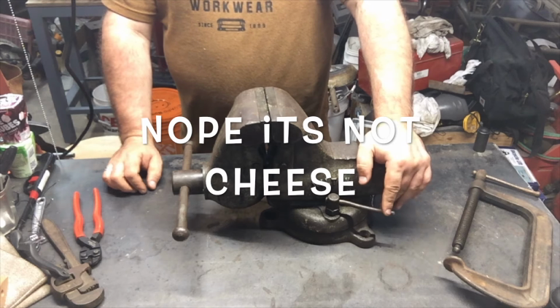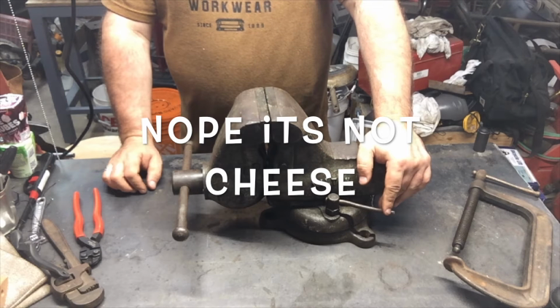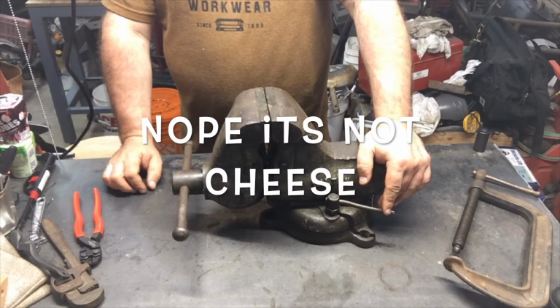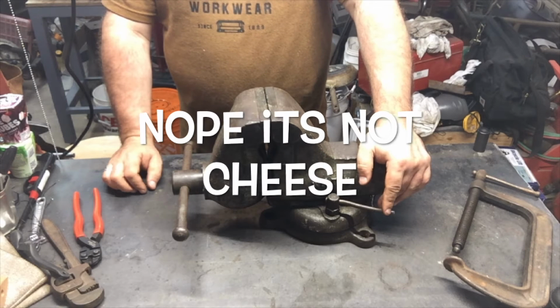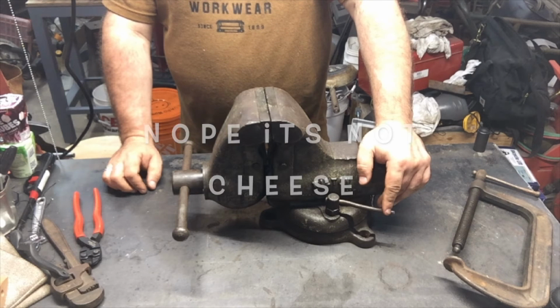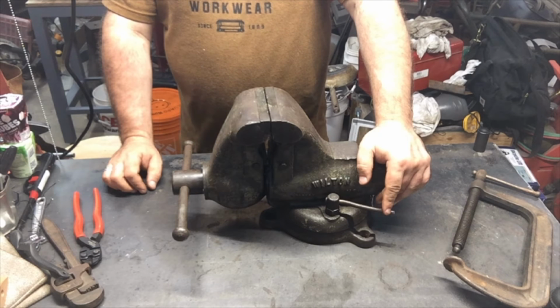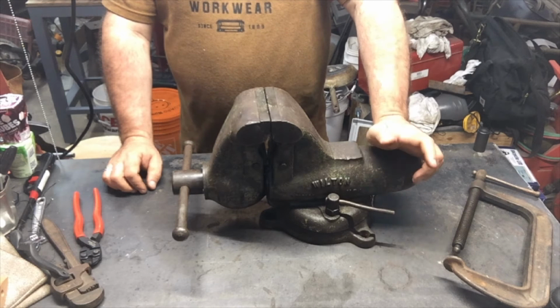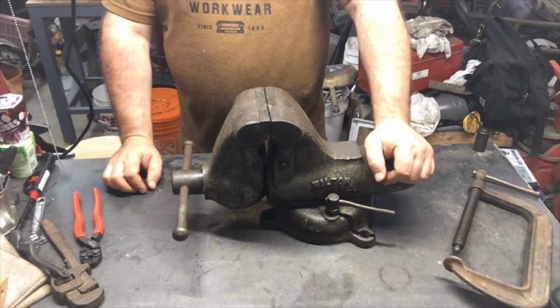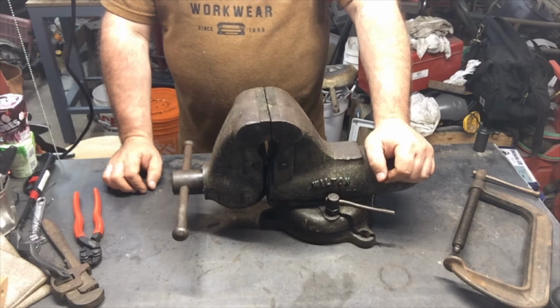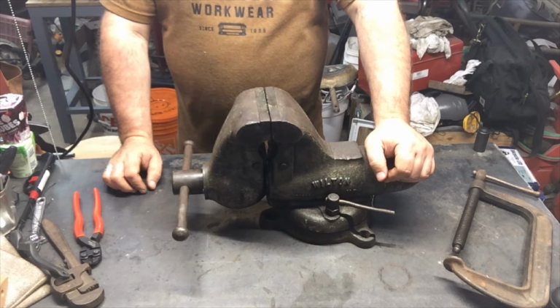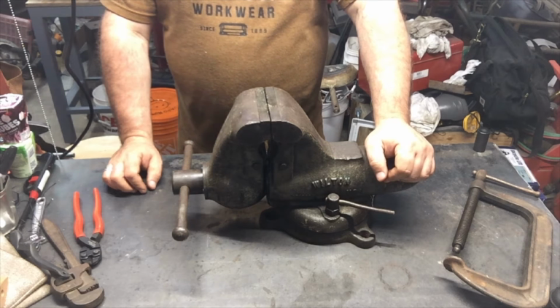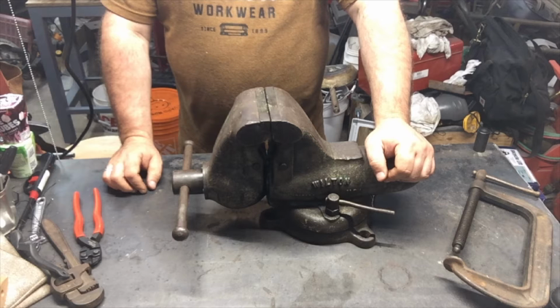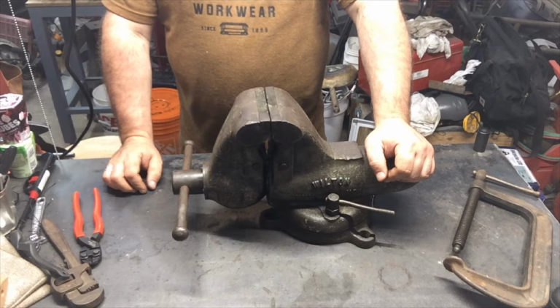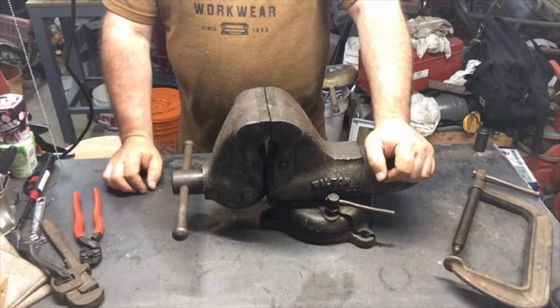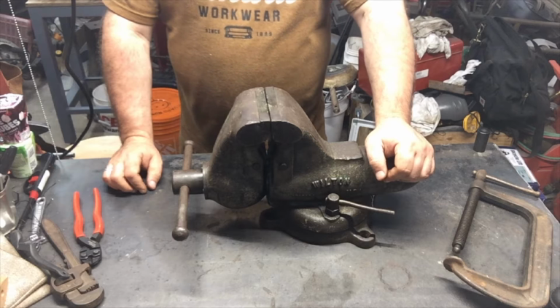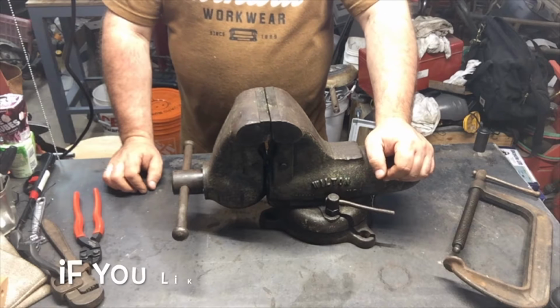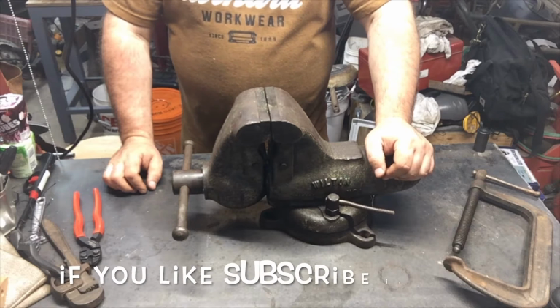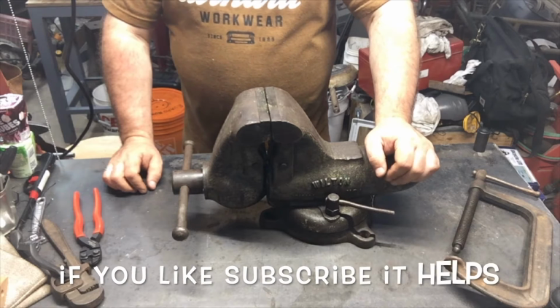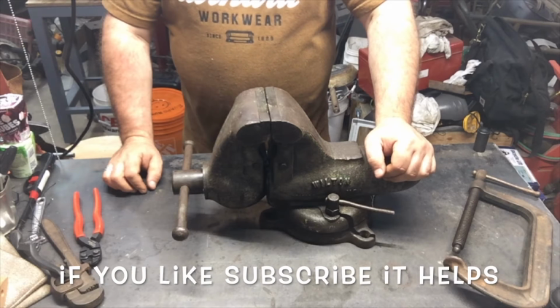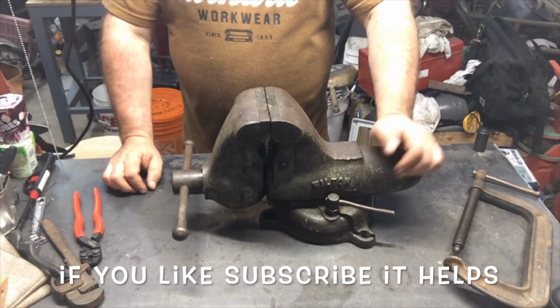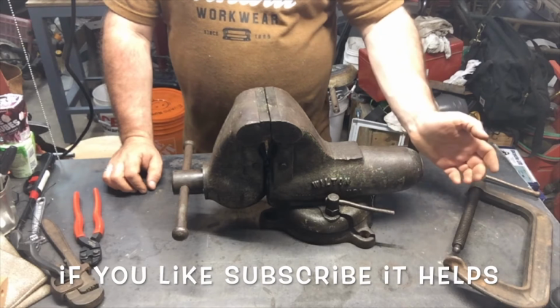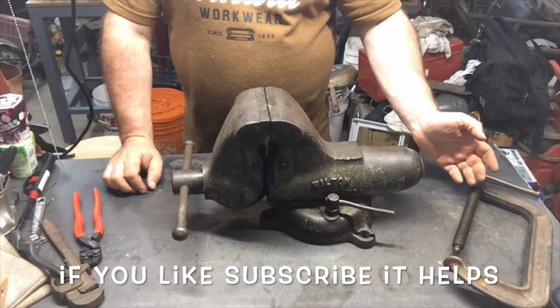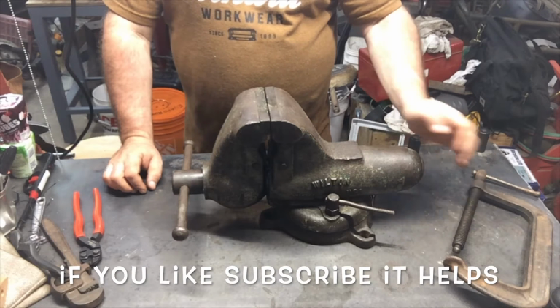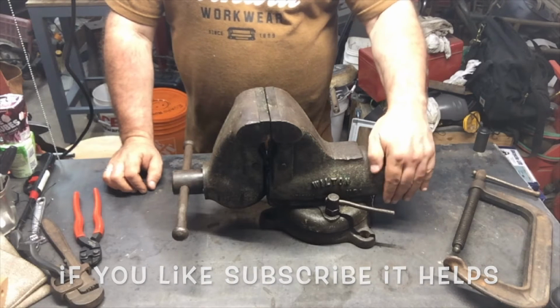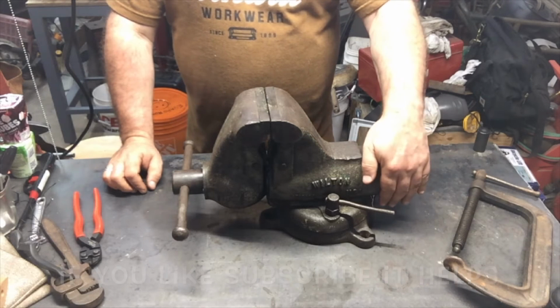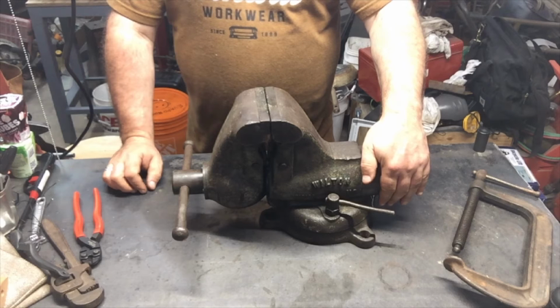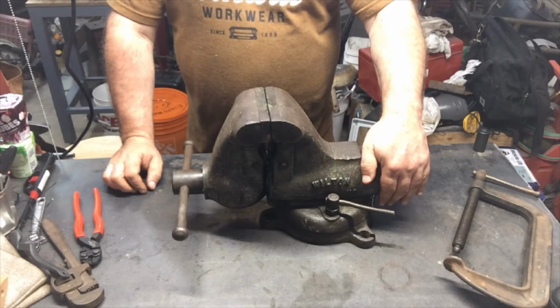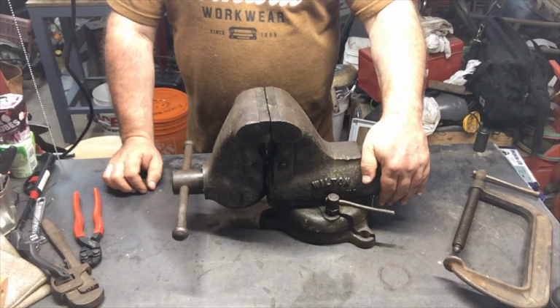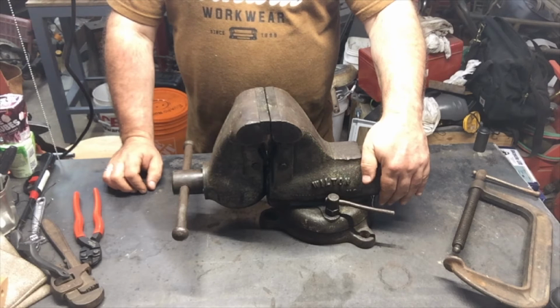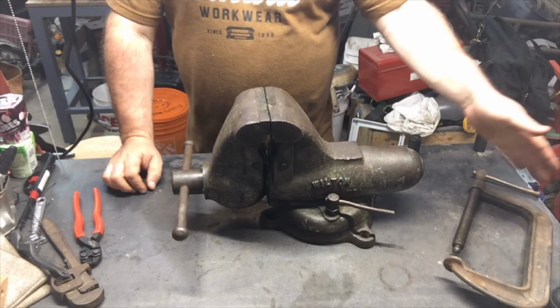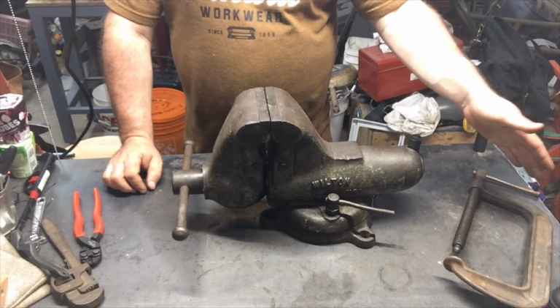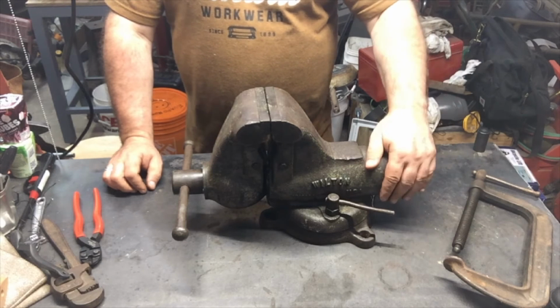Hello folks. You know what this is? I'm pretty sure some of you know what this is. This is a Wilton vise — it's a Wilton bullet vise. See? Bullet. No bullet. Bullet. No bullet.